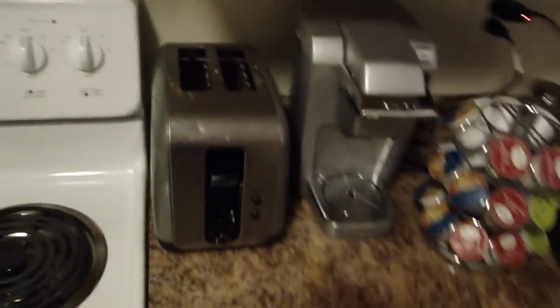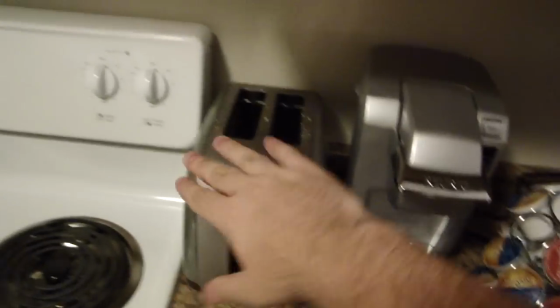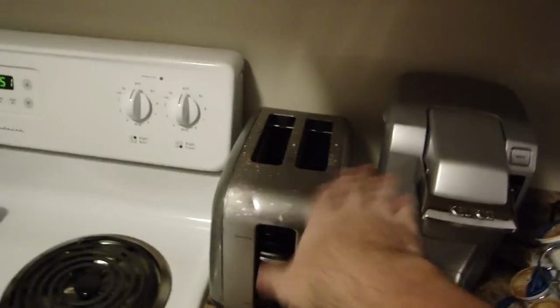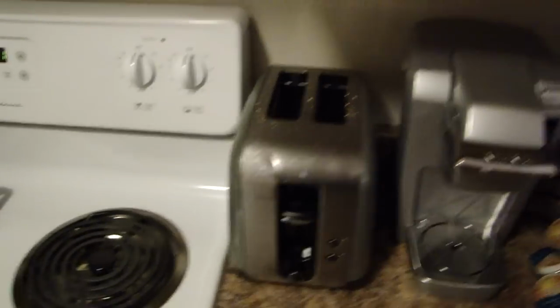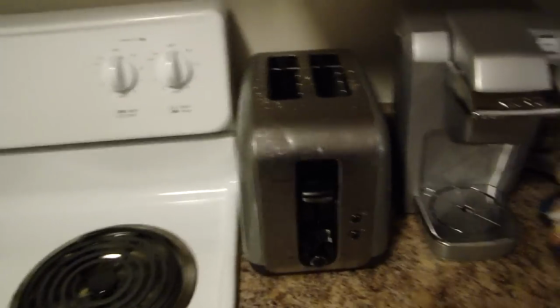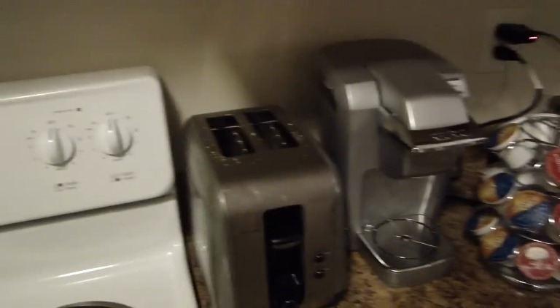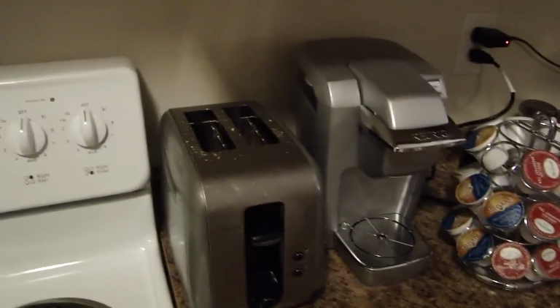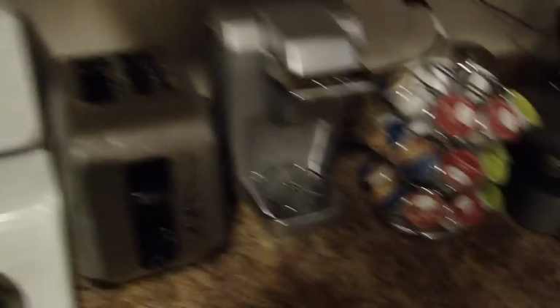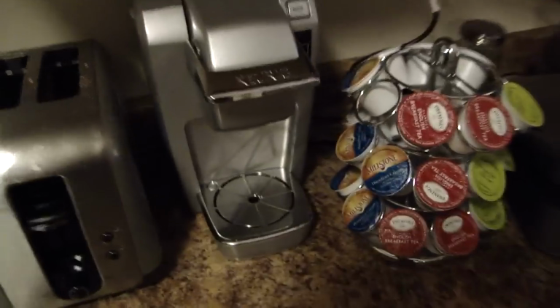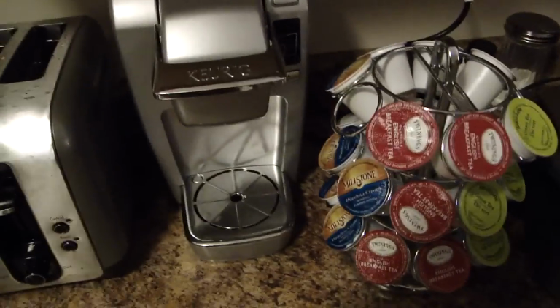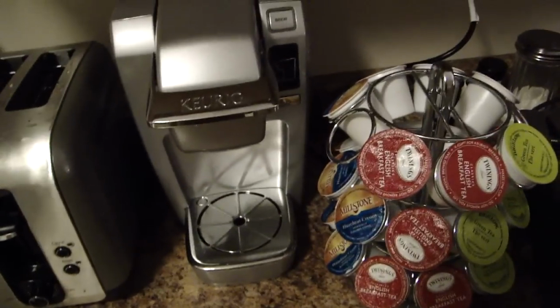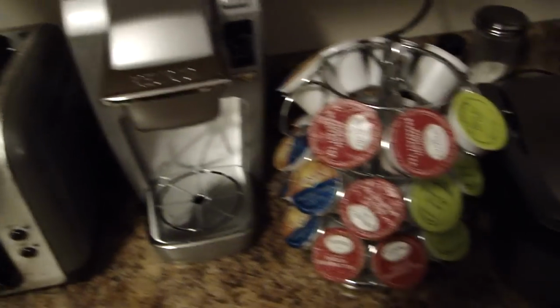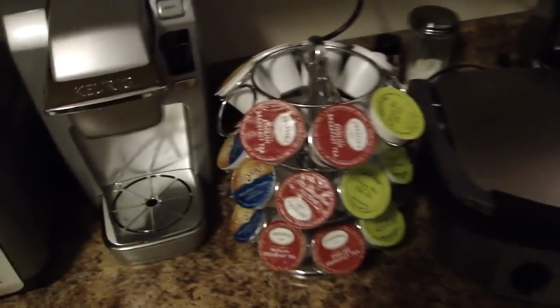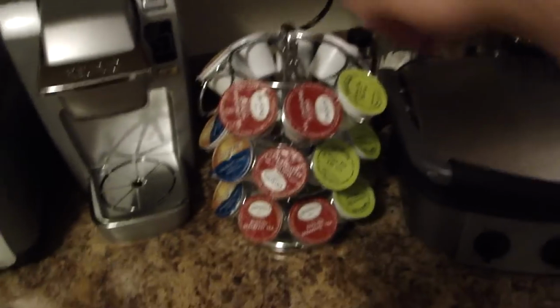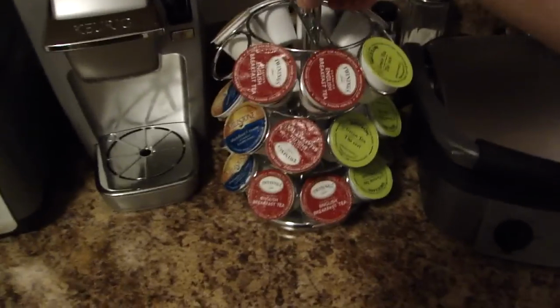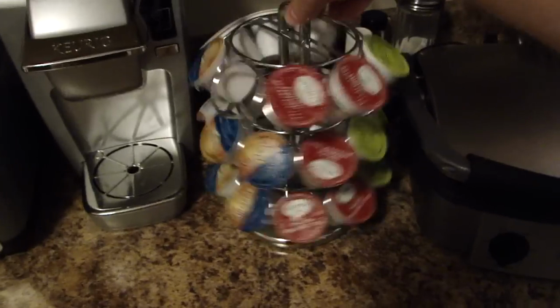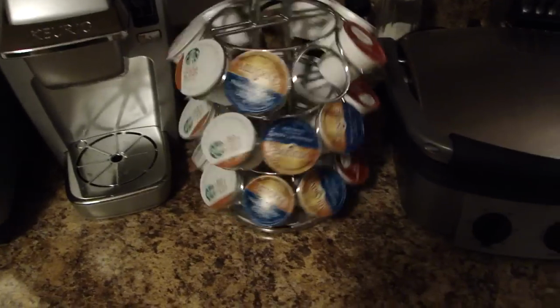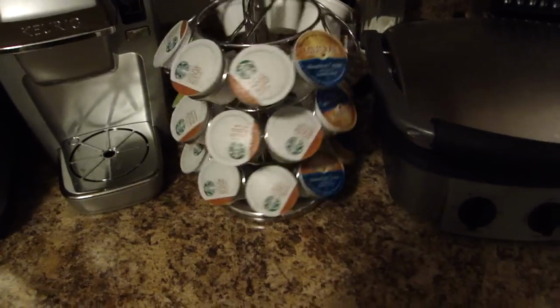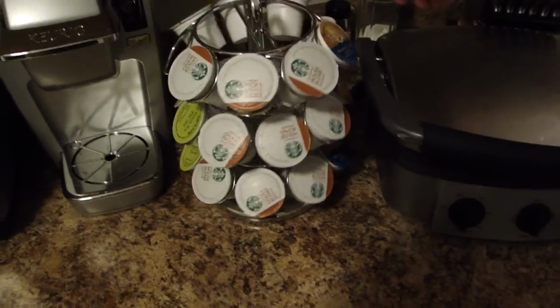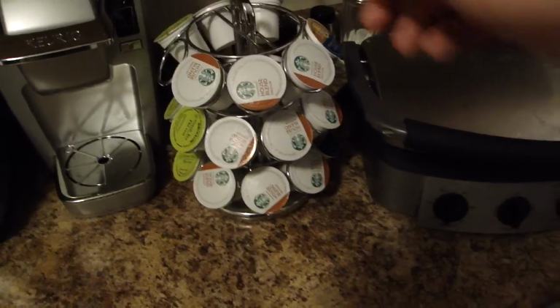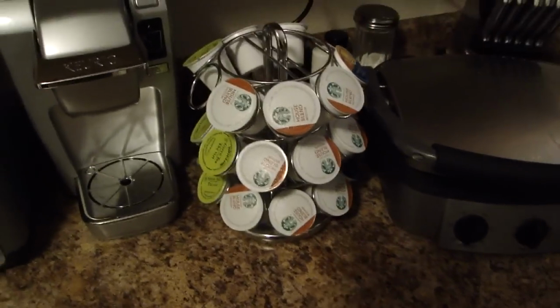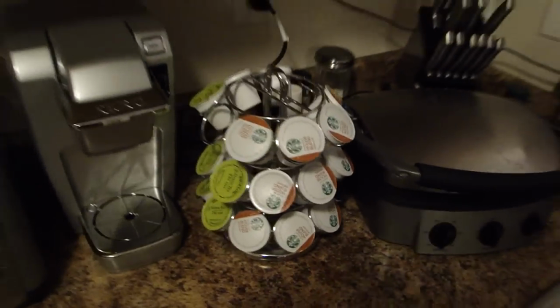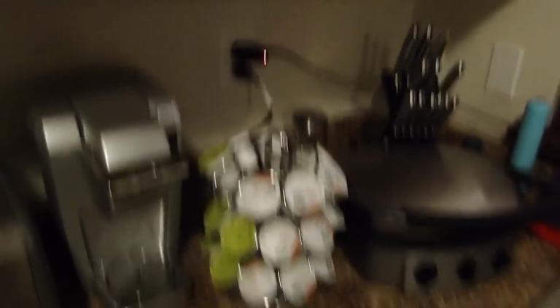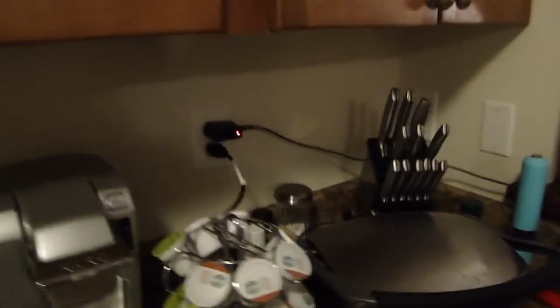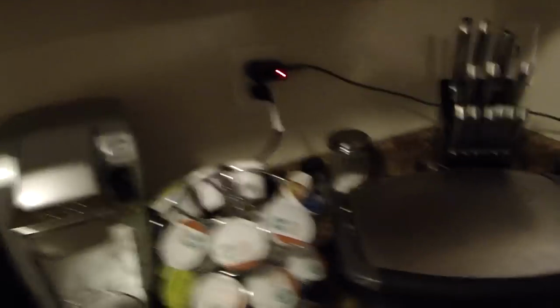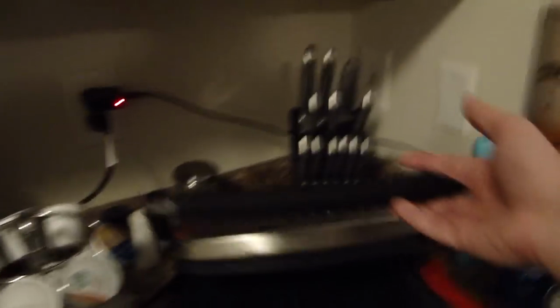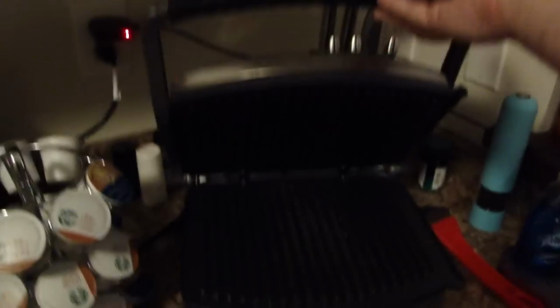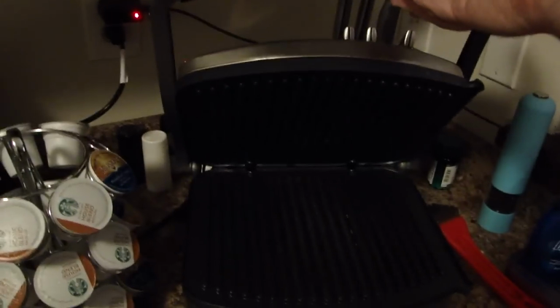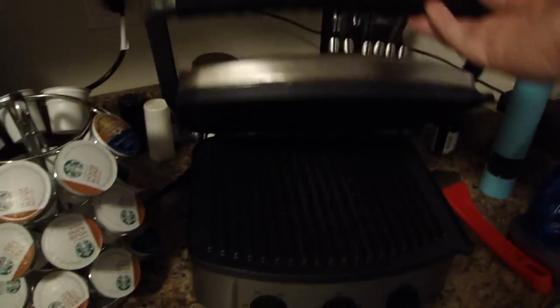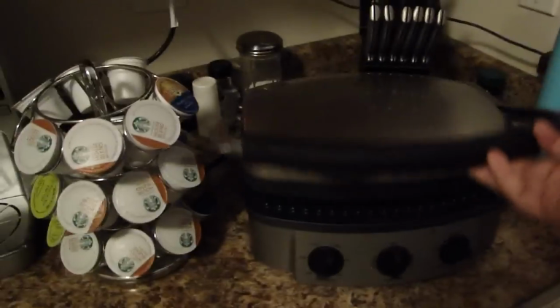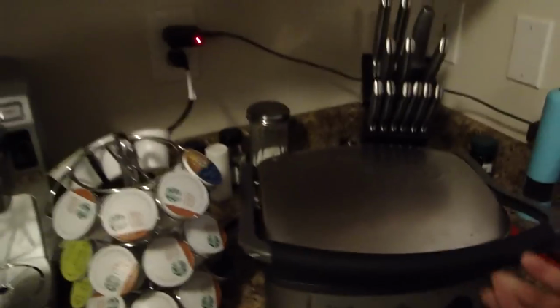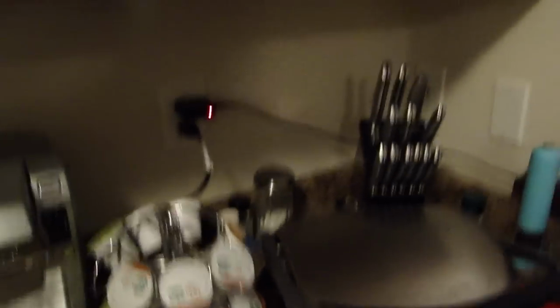A nice dirty toaster for cooking stuff. We've got my coffee maker. We've got all different kinds of English breakfast tea, green tea, hazelnut cream, and house blend. My panini press, which I believe I've shown in videos before — I haven't used it in quite a while, though.